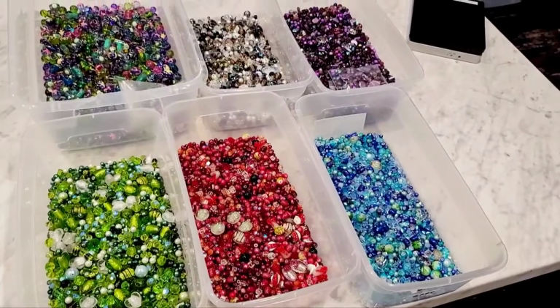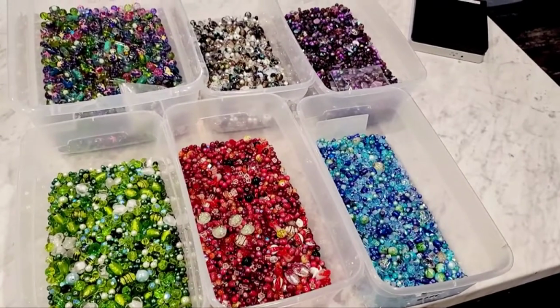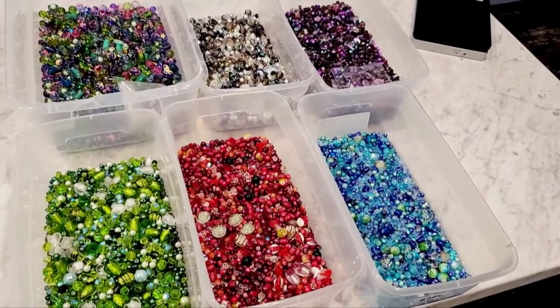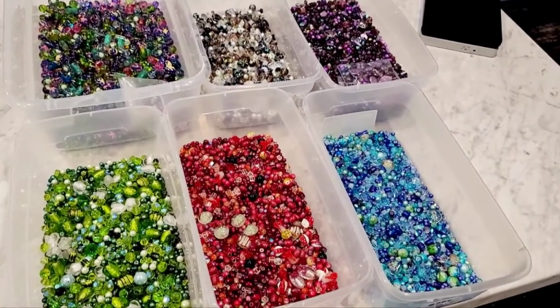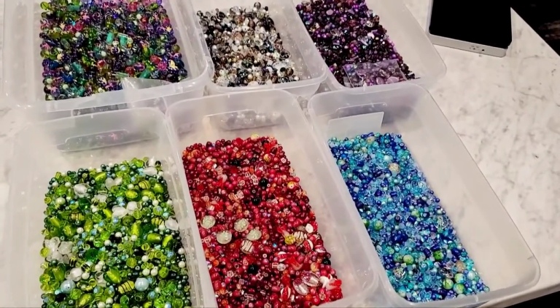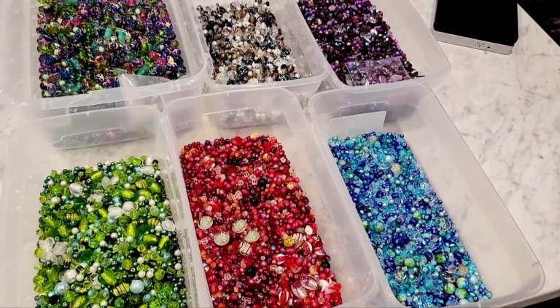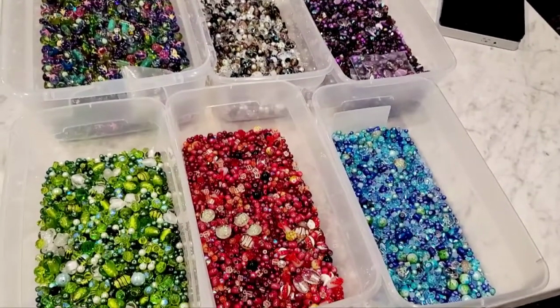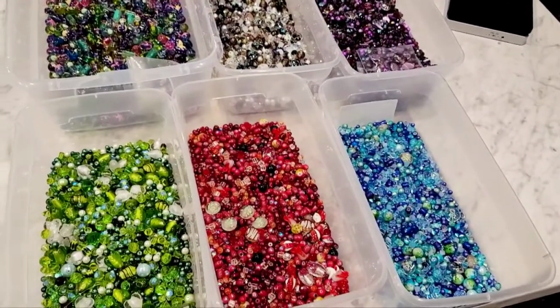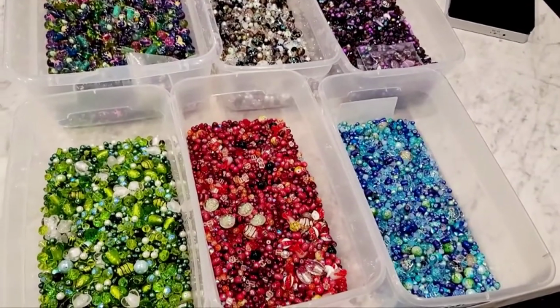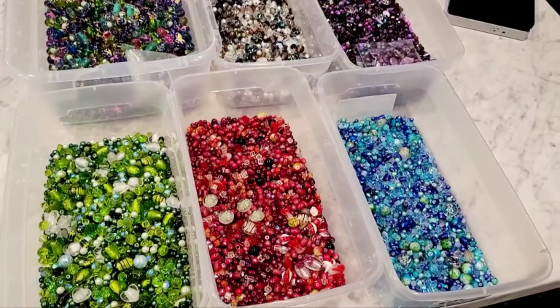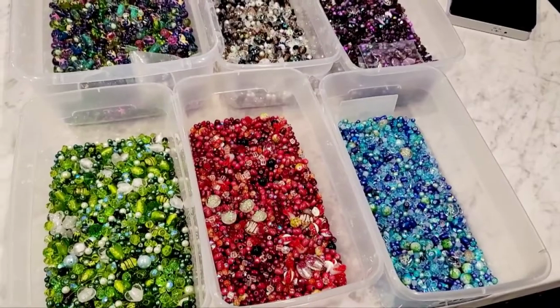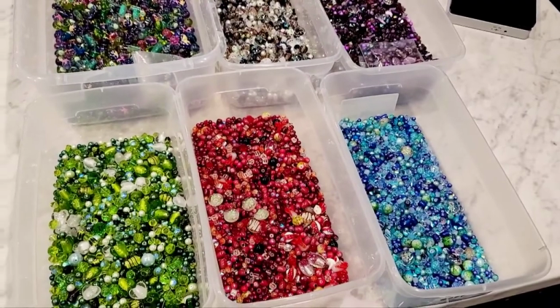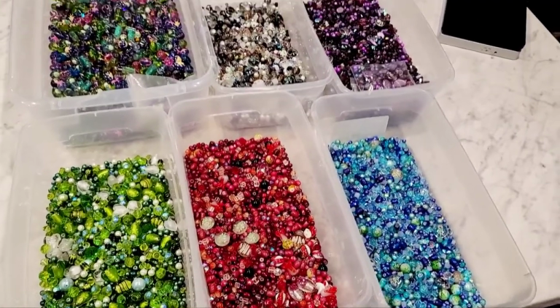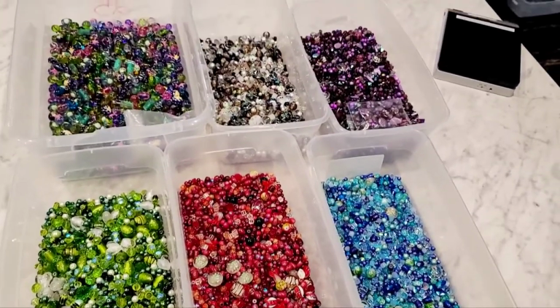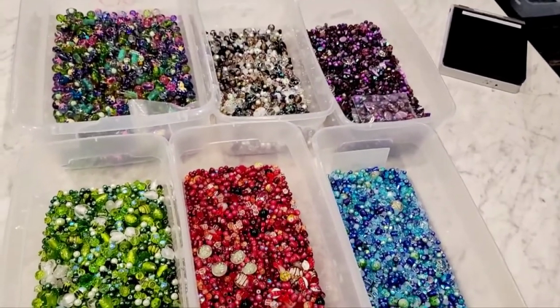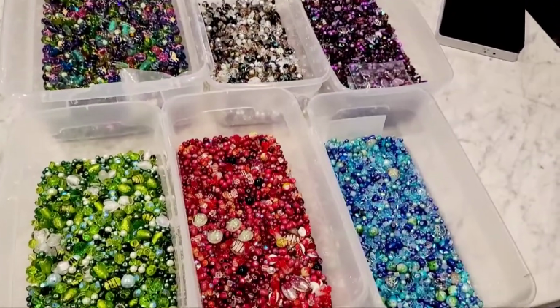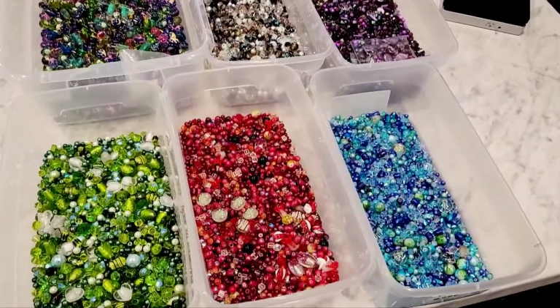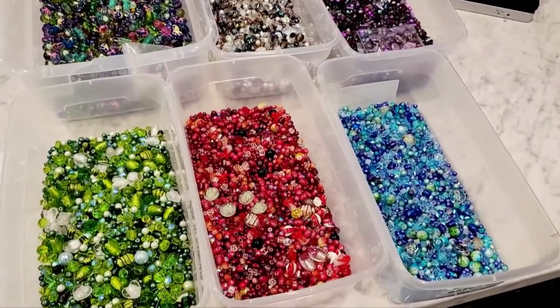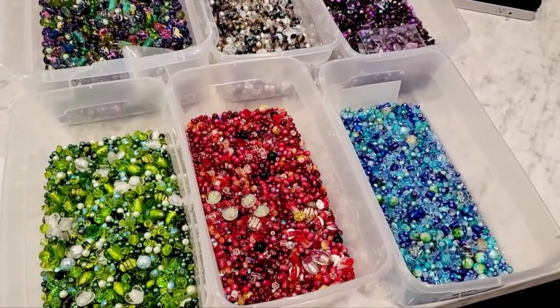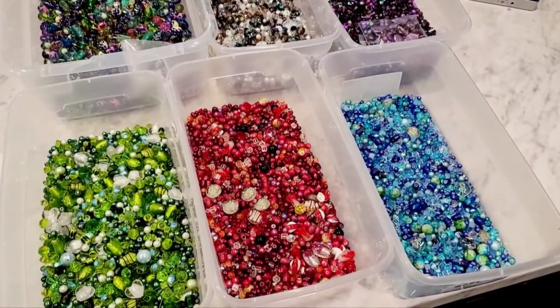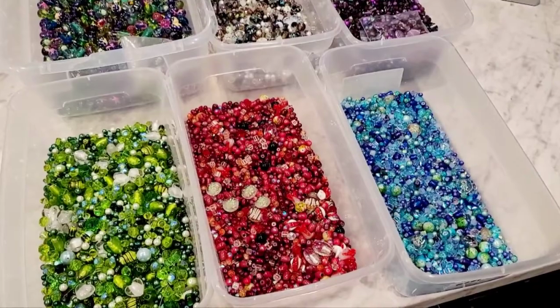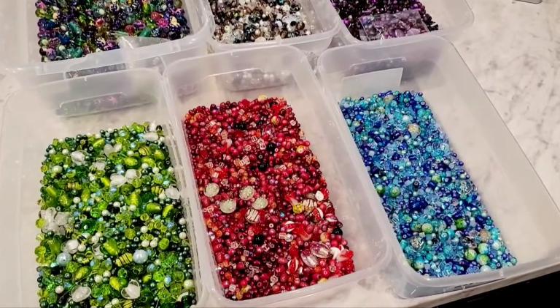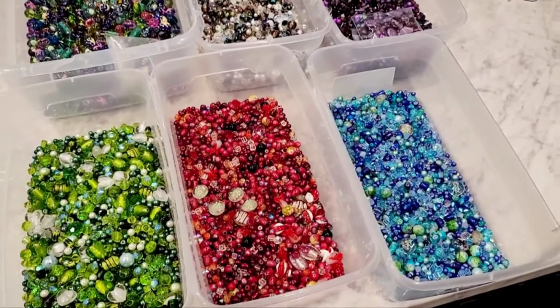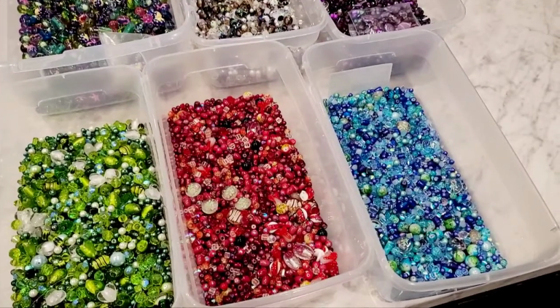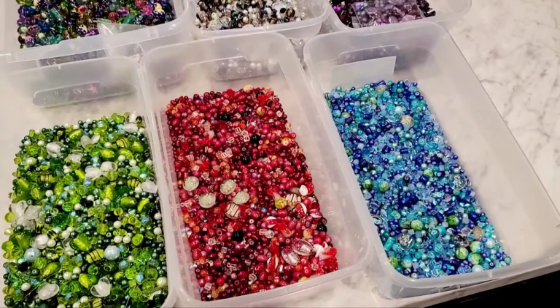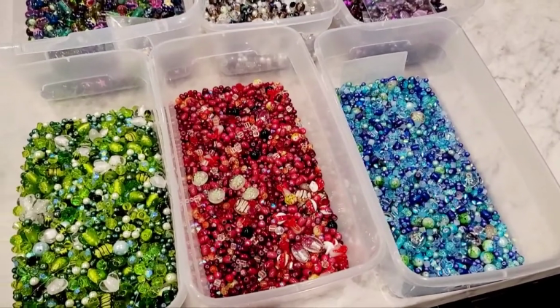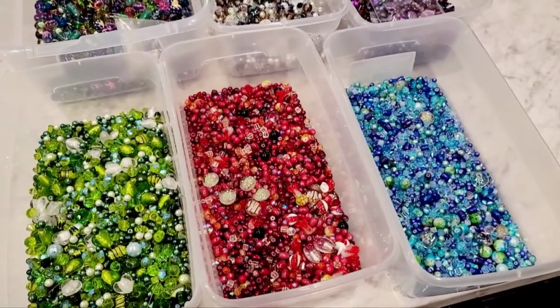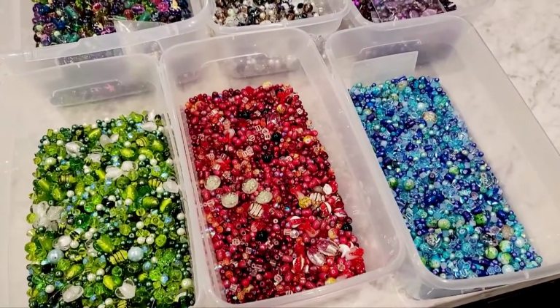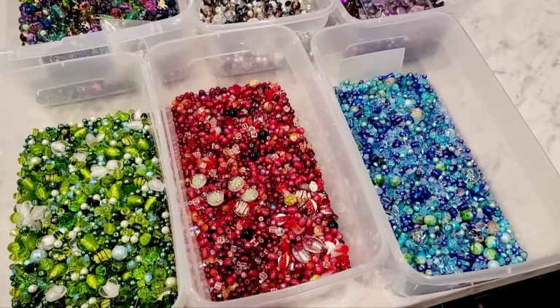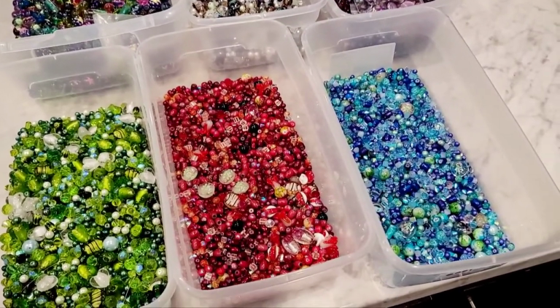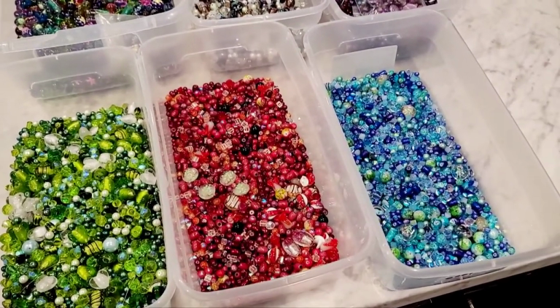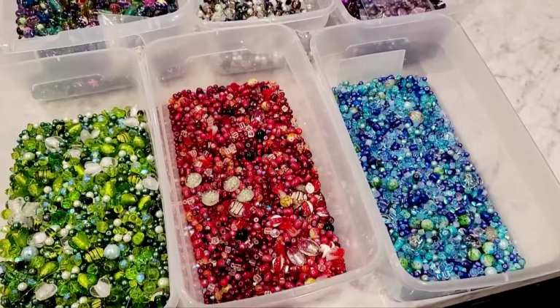Hey everyone, good morning. It's Selena here at Amor Fabrics. I am here getting the scale out, just getting ready to stock these items in the shop. This is a crafty channel — if you get a chance, go ahead and thumbs up and subscribe.